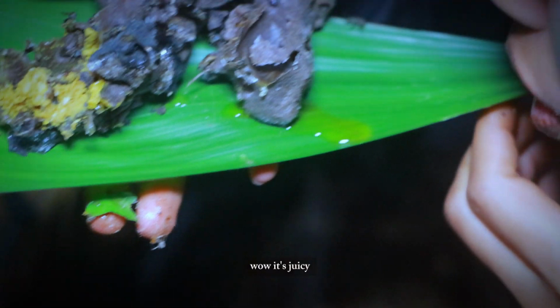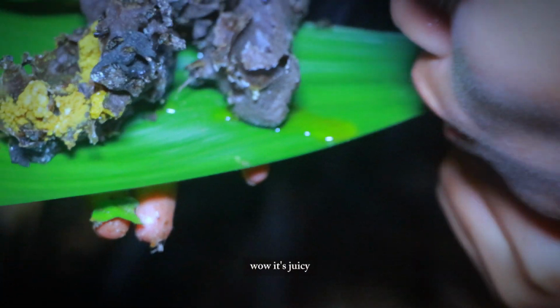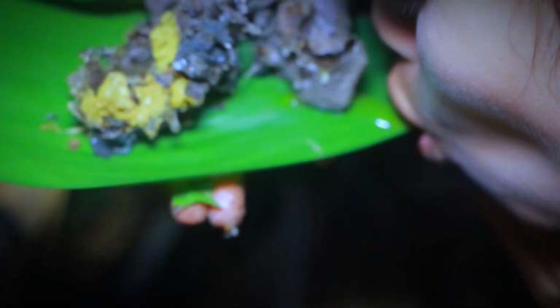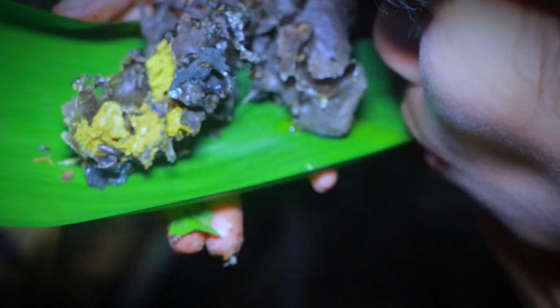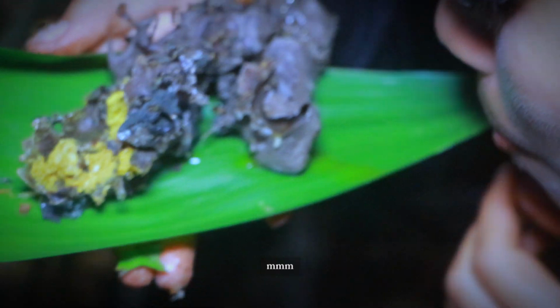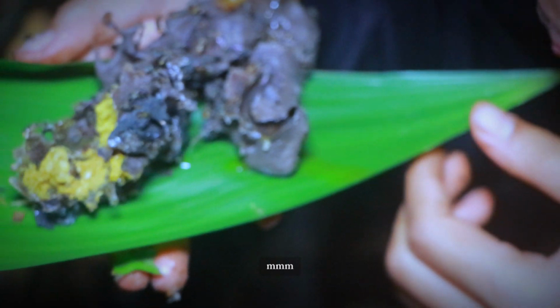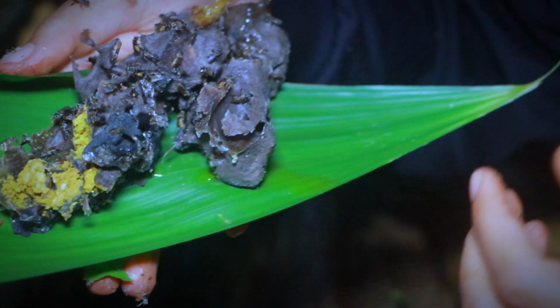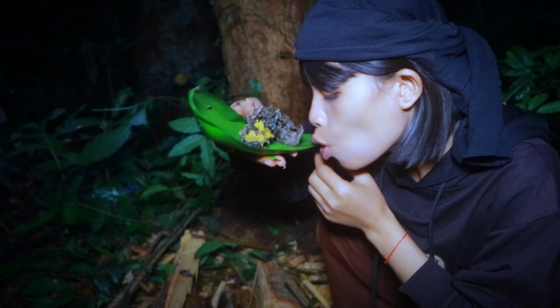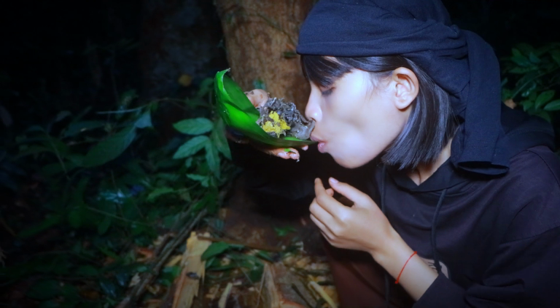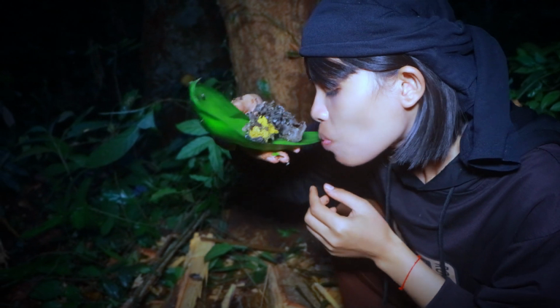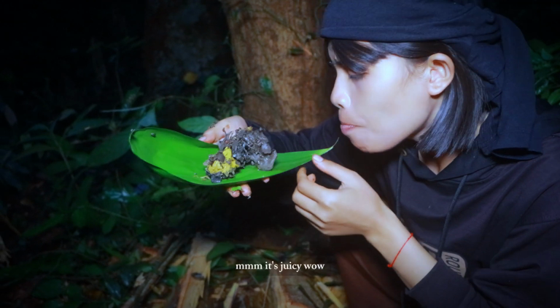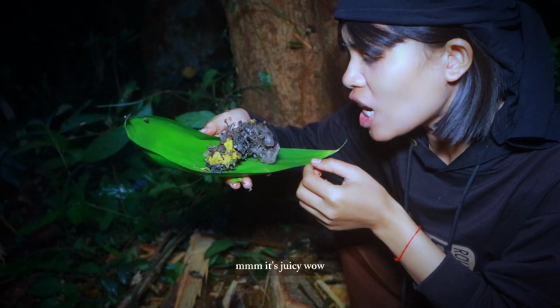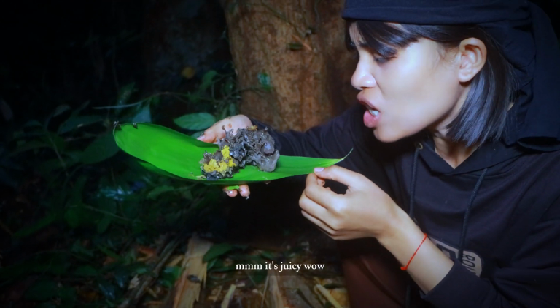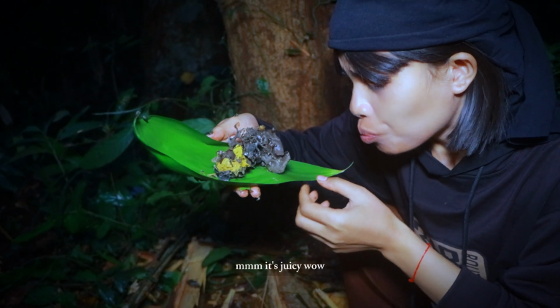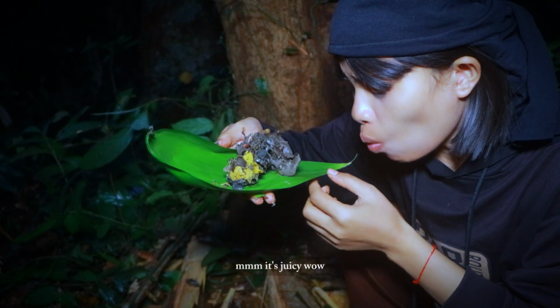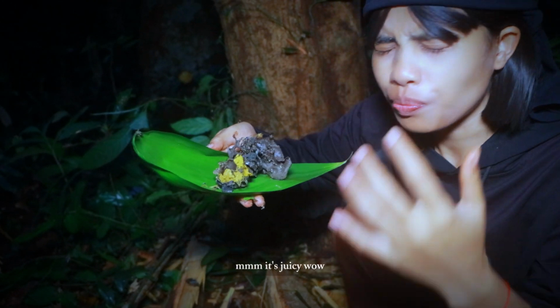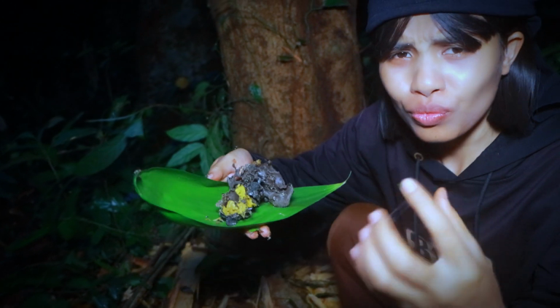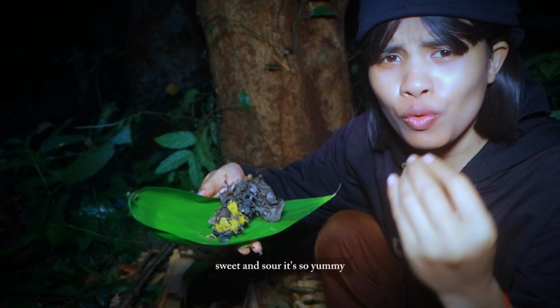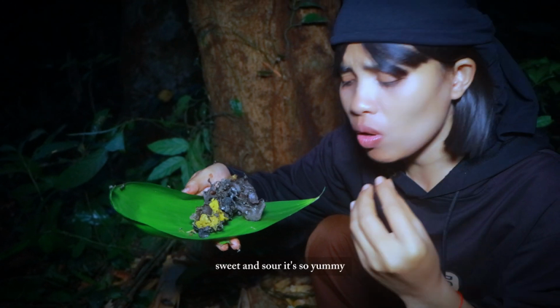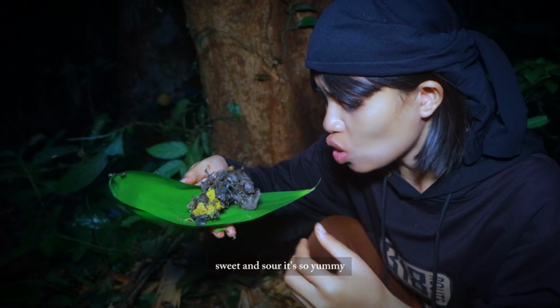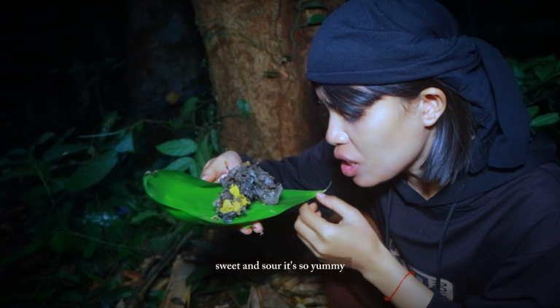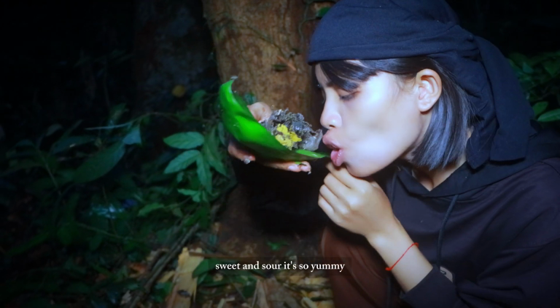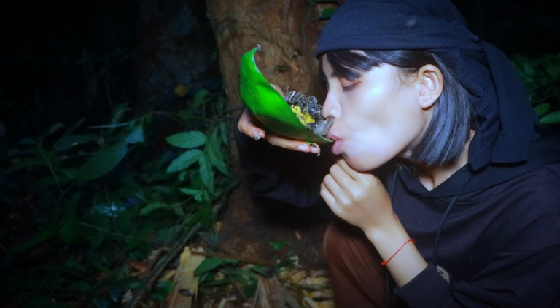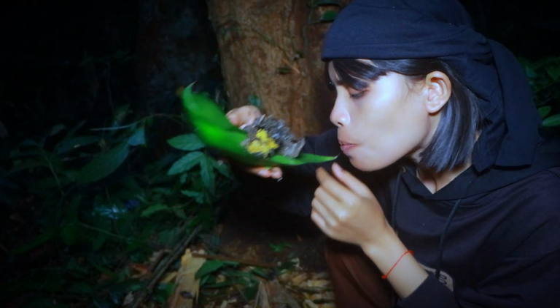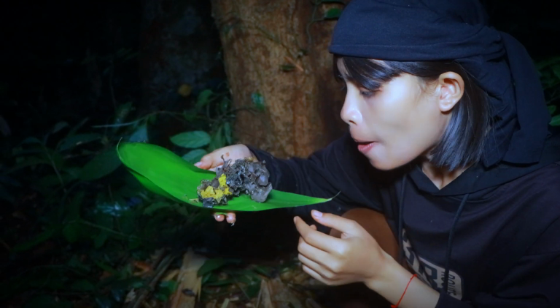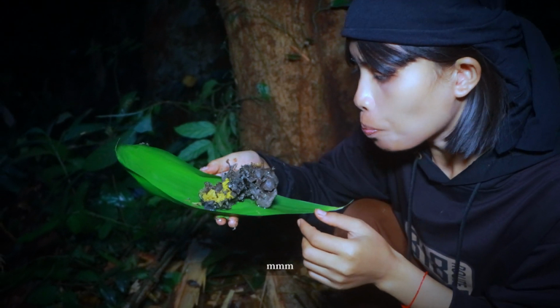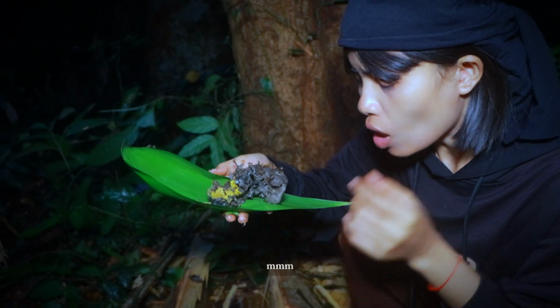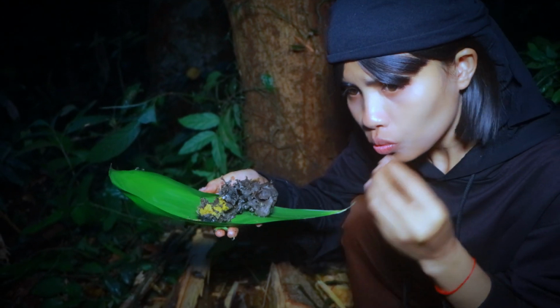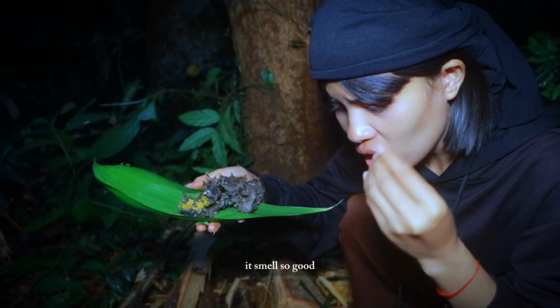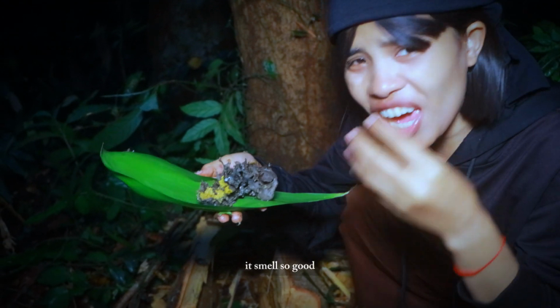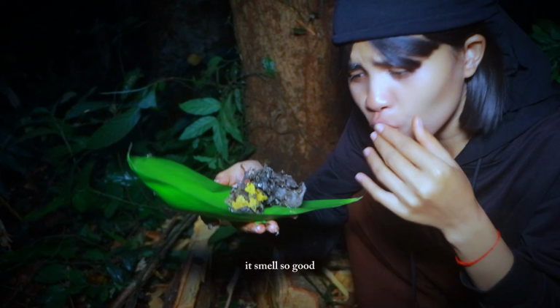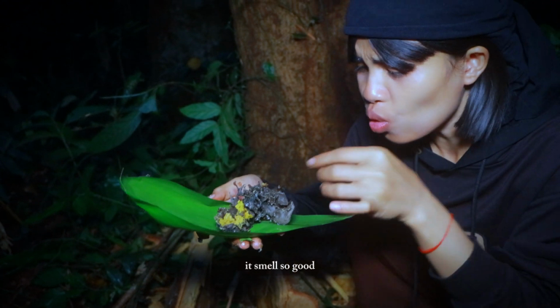It's juicy! Mmm, sweet and sour — it's so yummy. It smells so good. Oh my god.